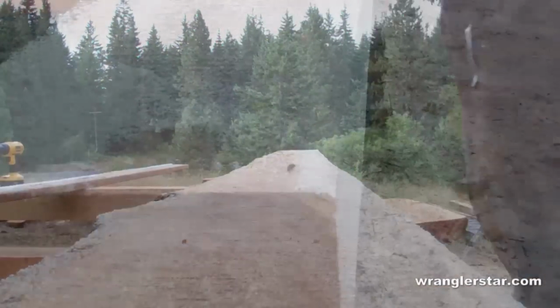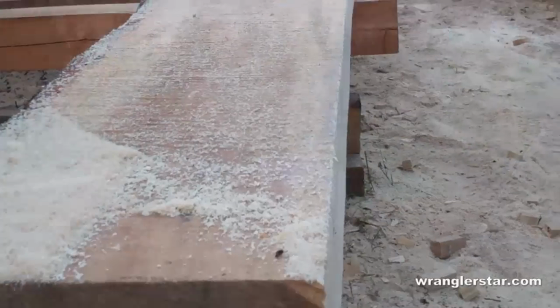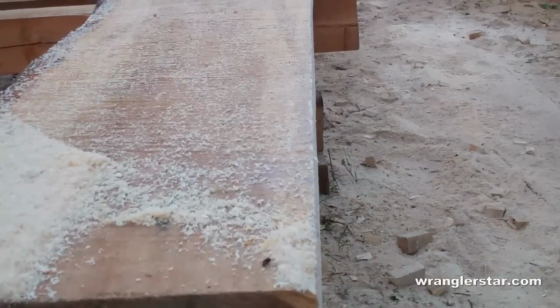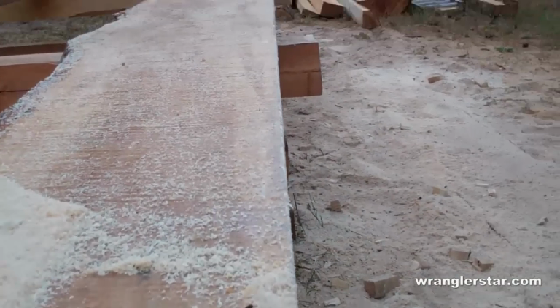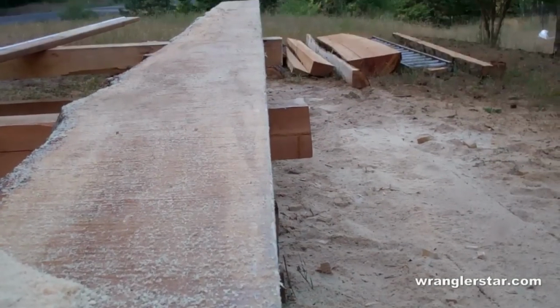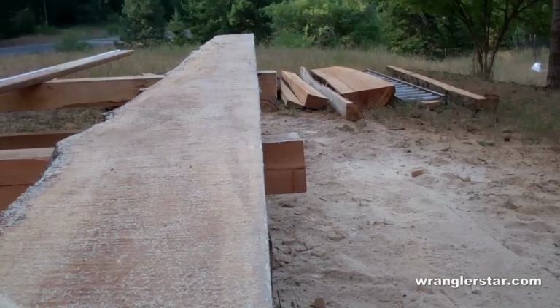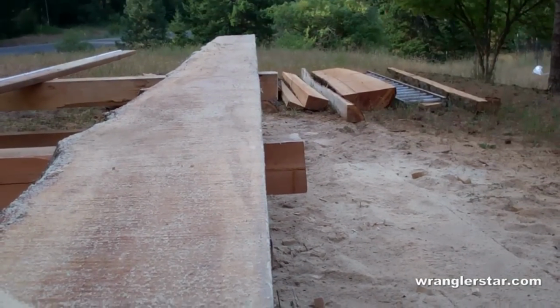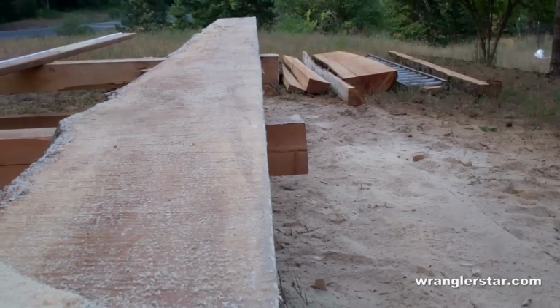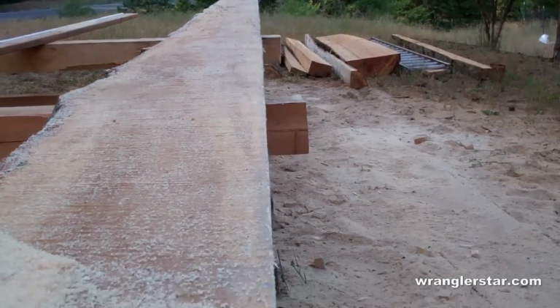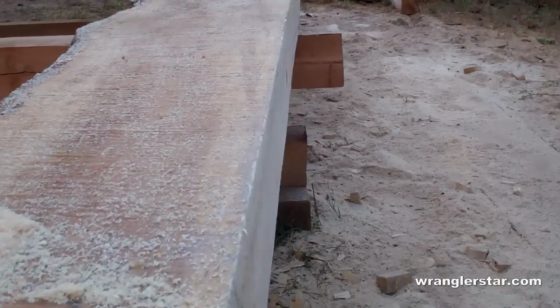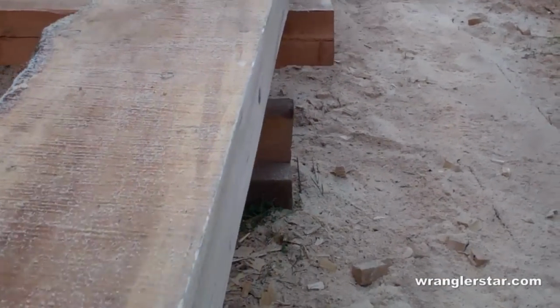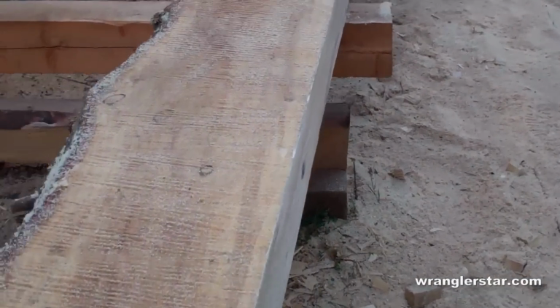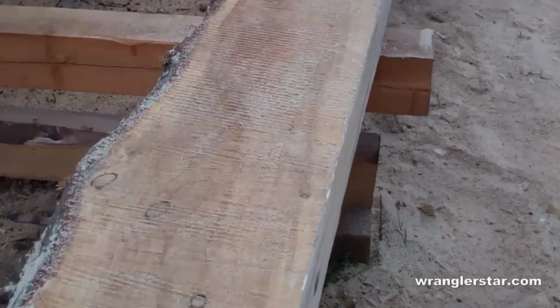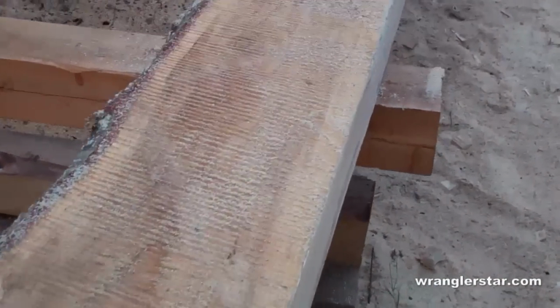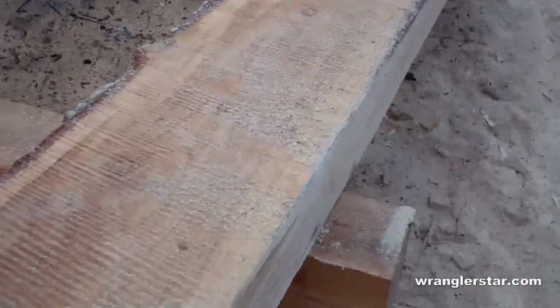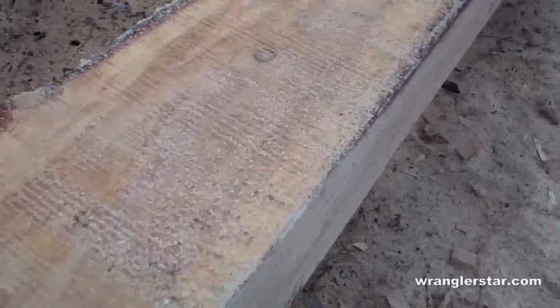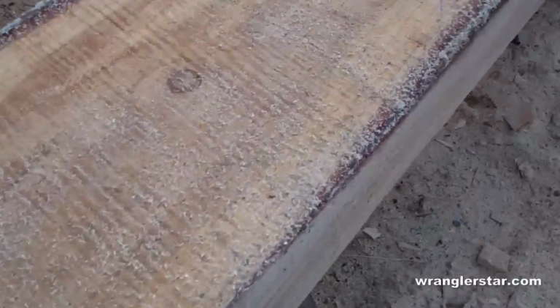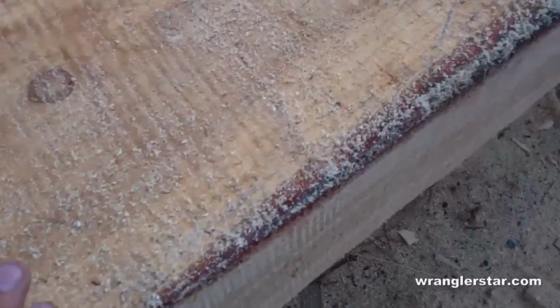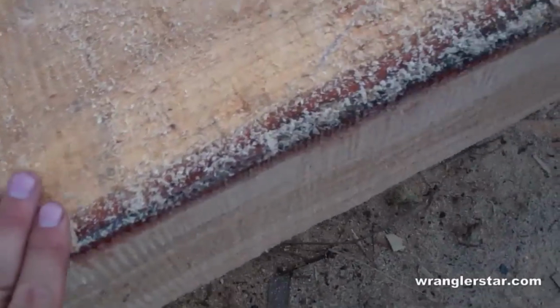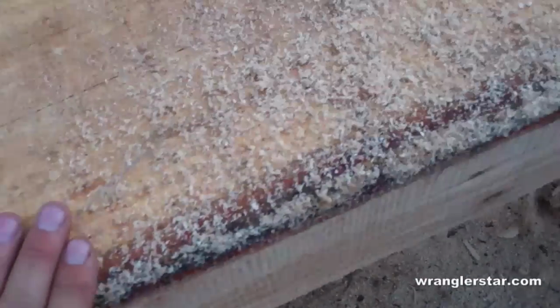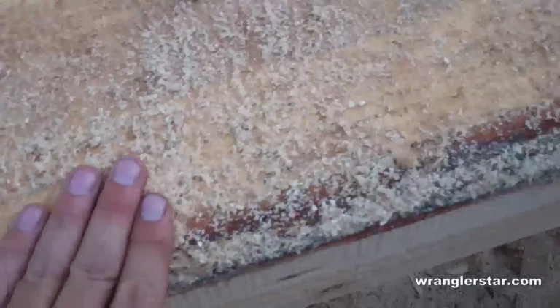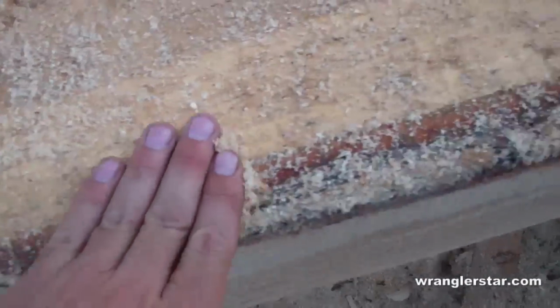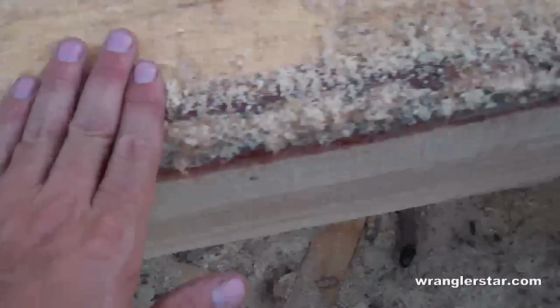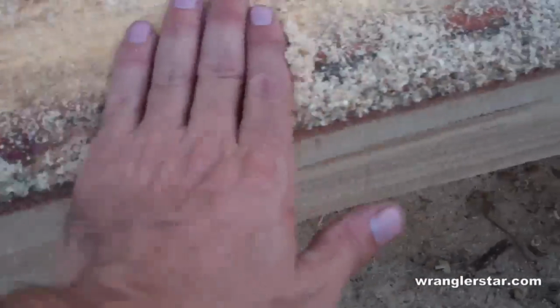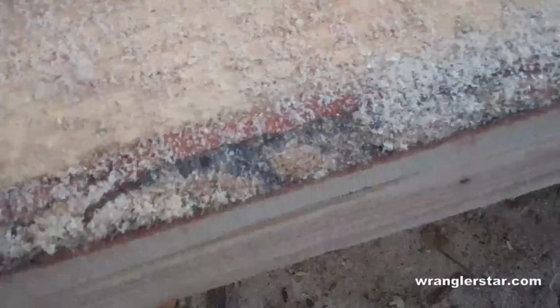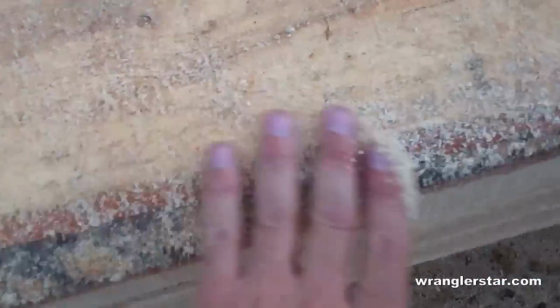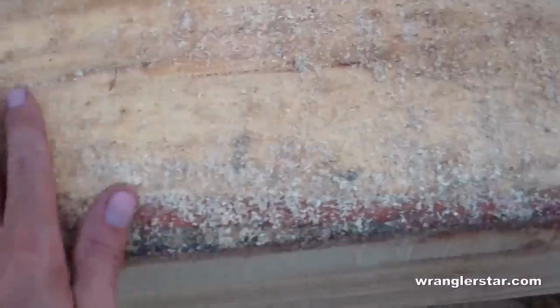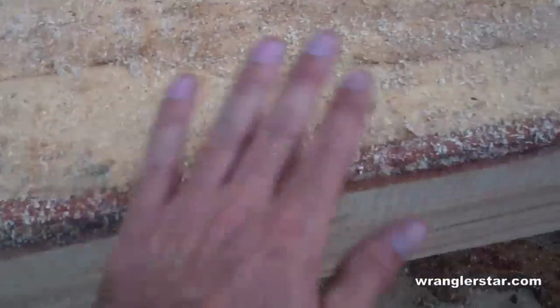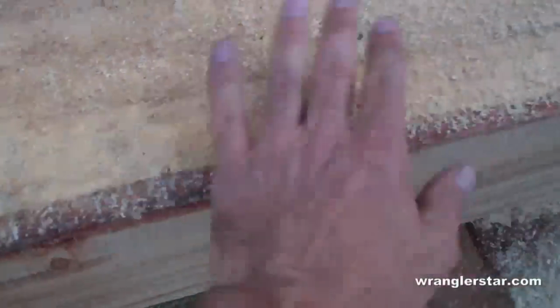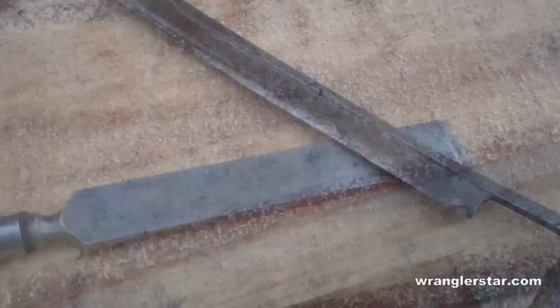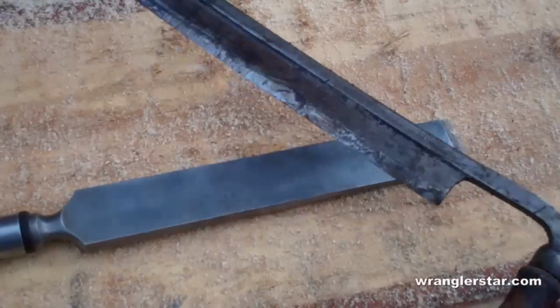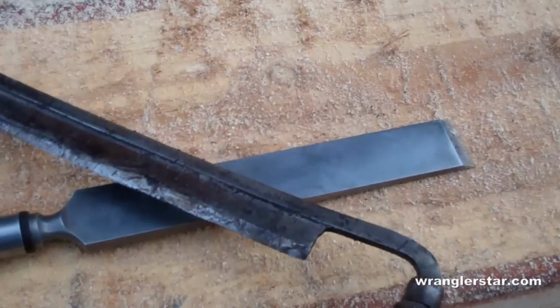Our first cut is done and it looks nice and straight - no problem. We have a little bit of wane right here but that's okay, we'll turn that down and that'll be no problem. This tool here that you've seen me use is called a draw knife.